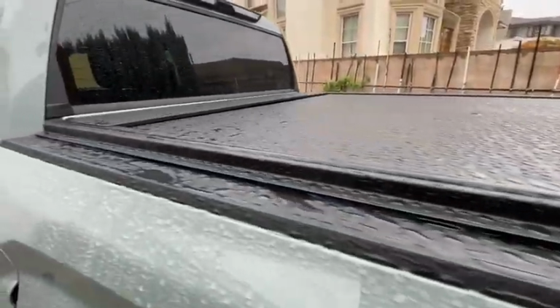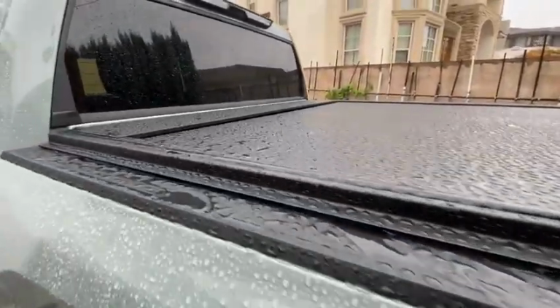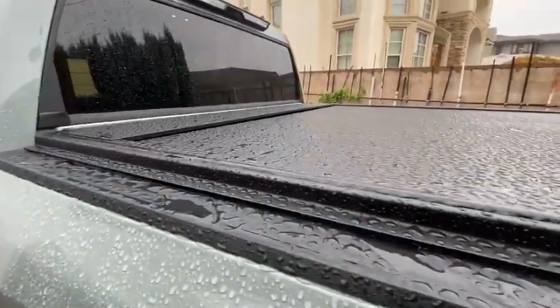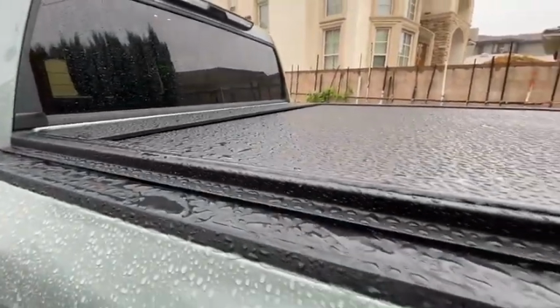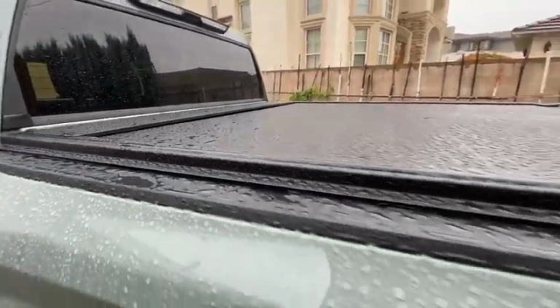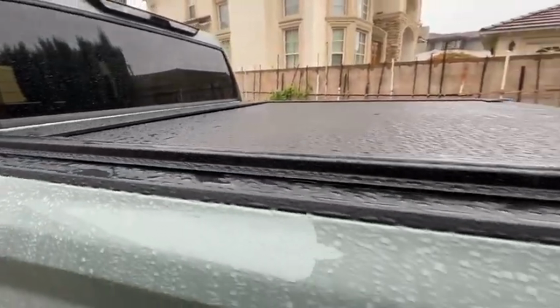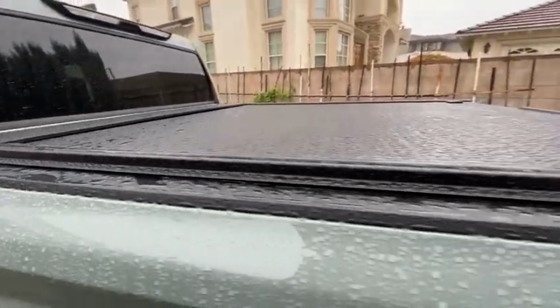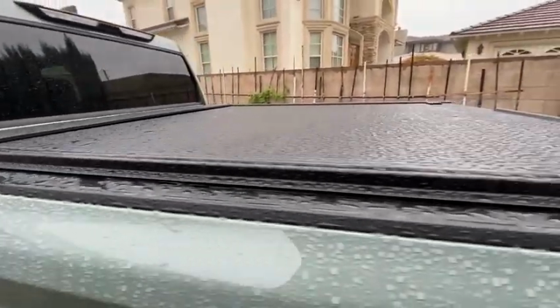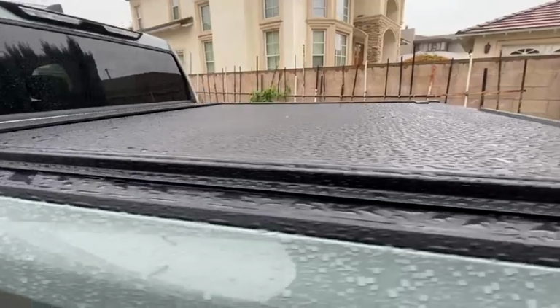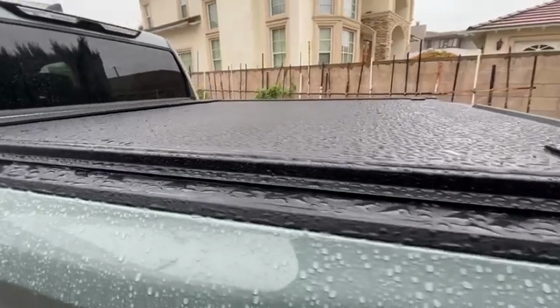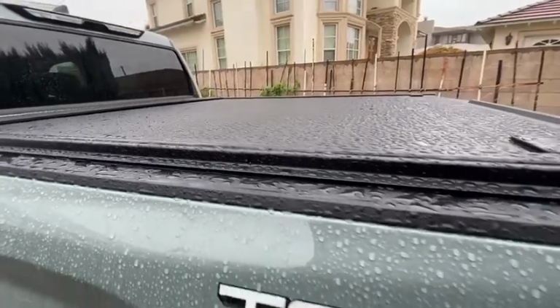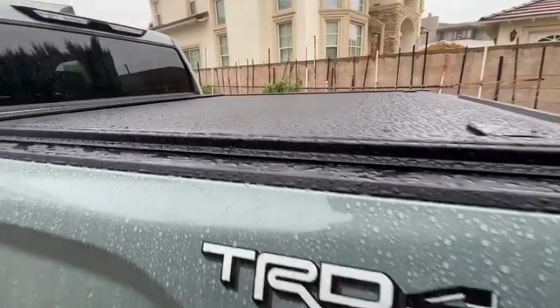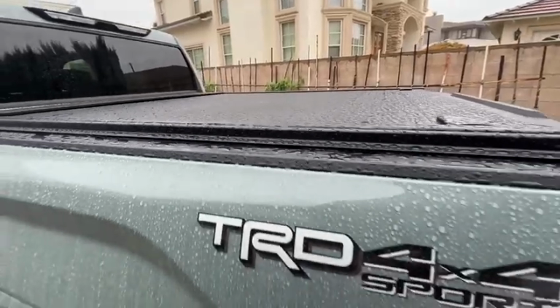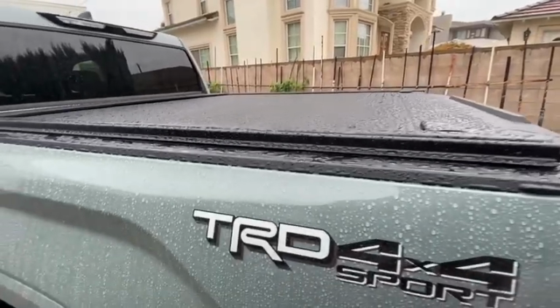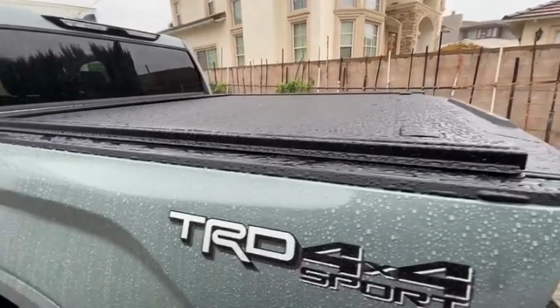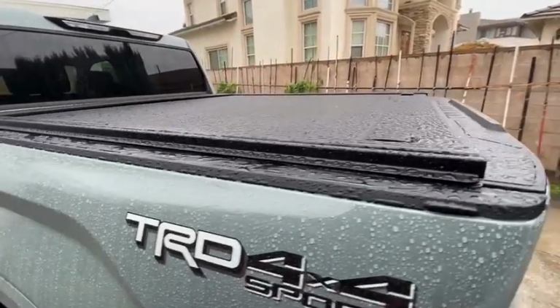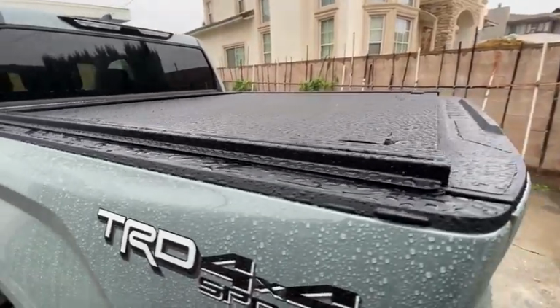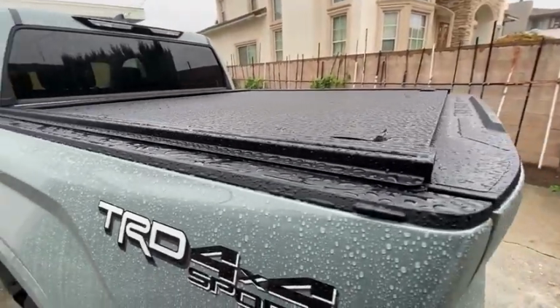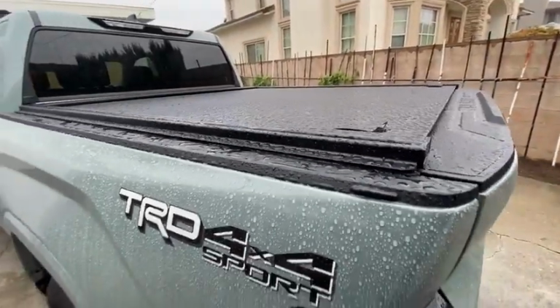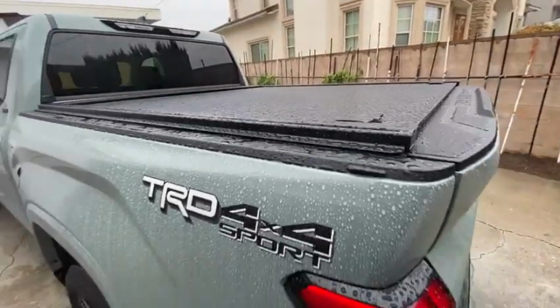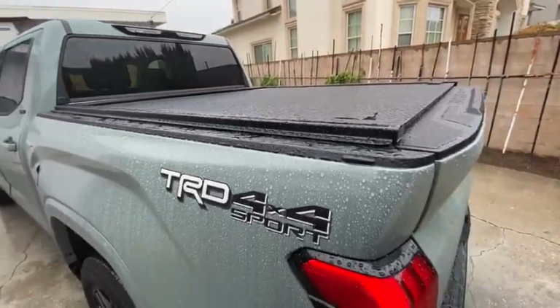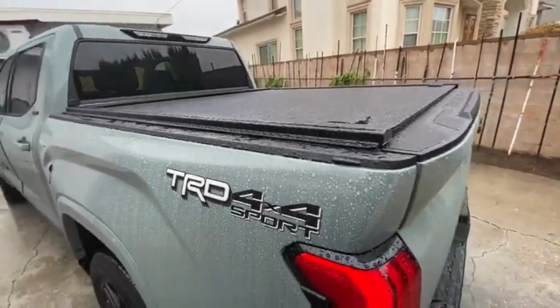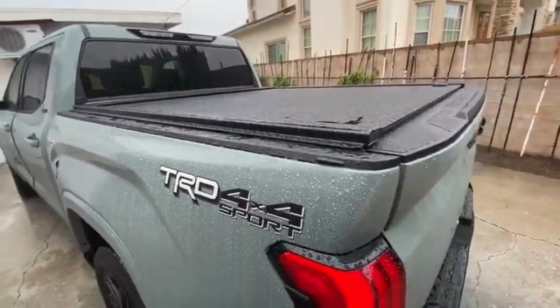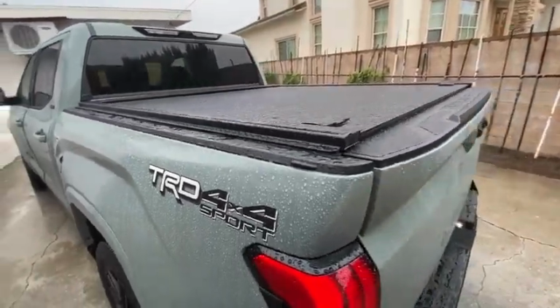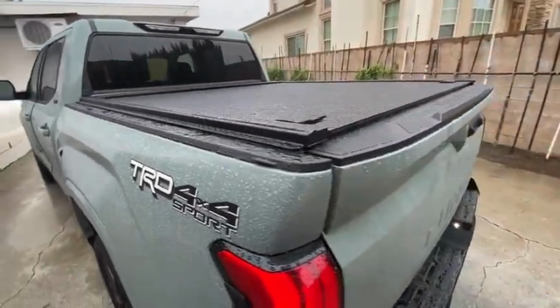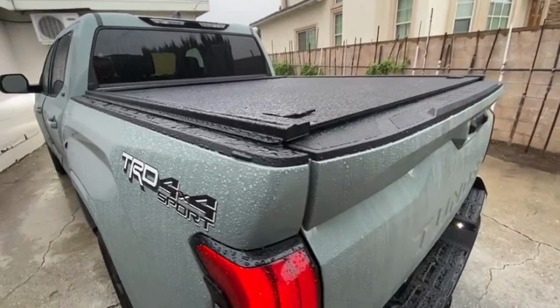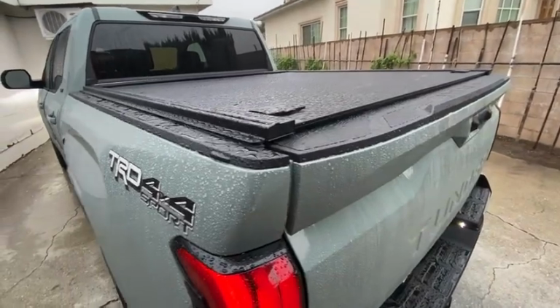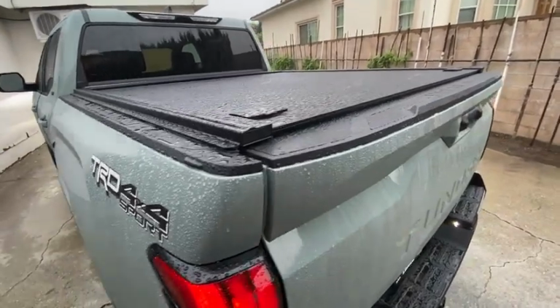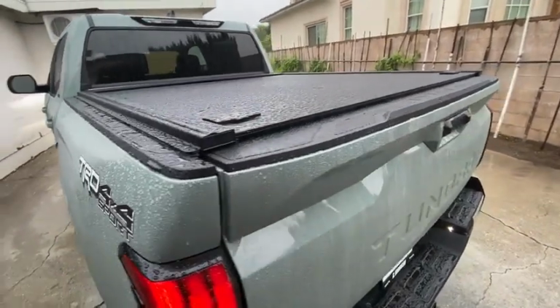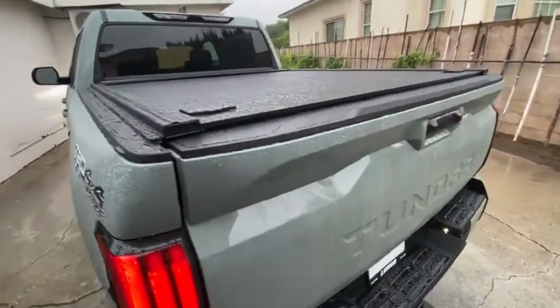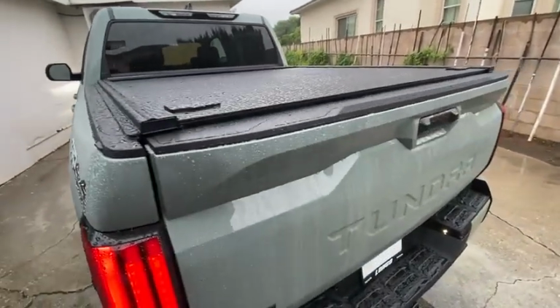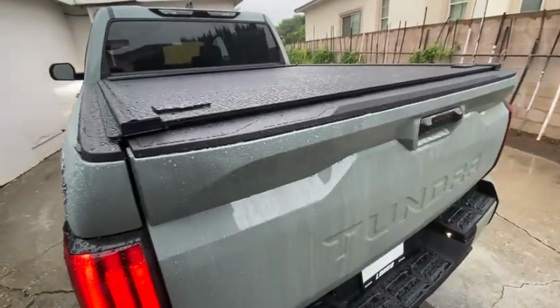Check them out at truck2go.co. The price point is amazing. I would definitely recommend my friends buying it from them.